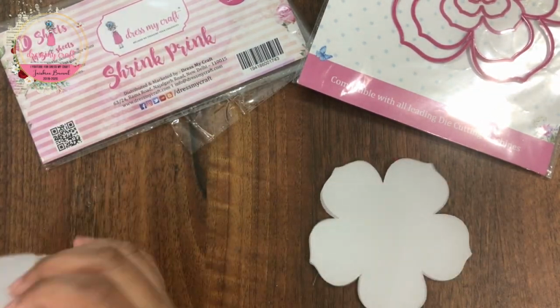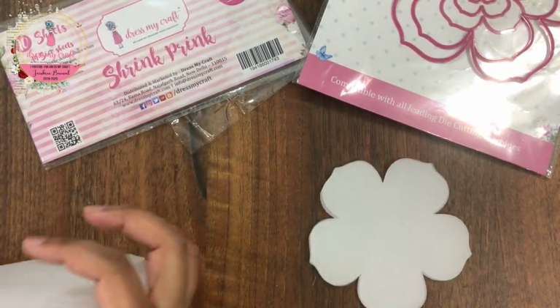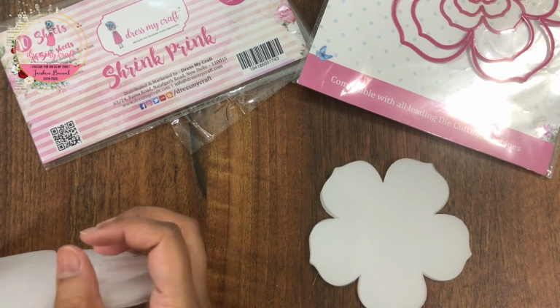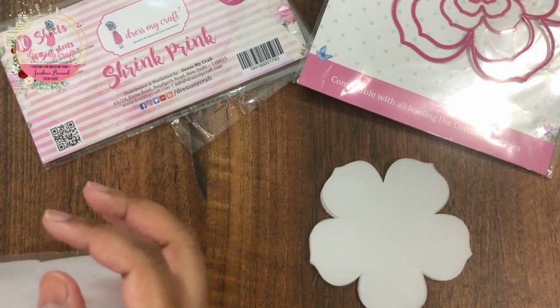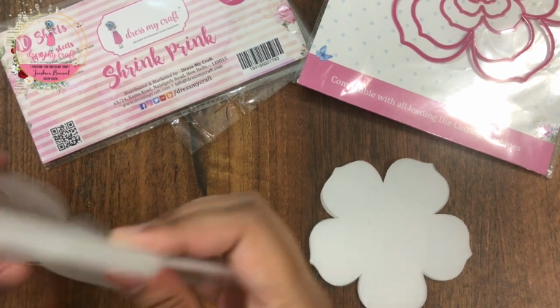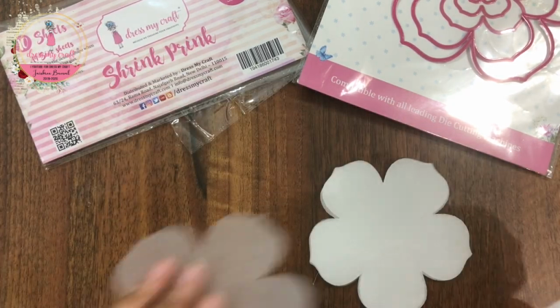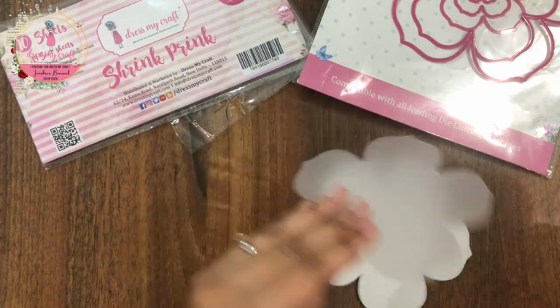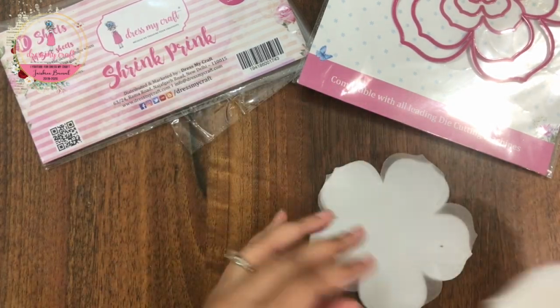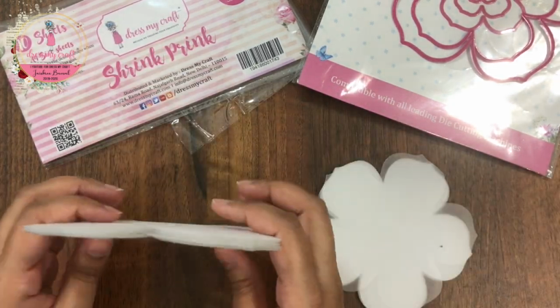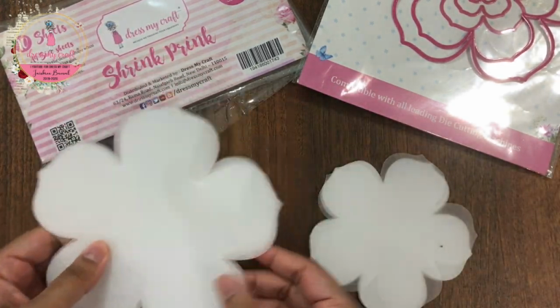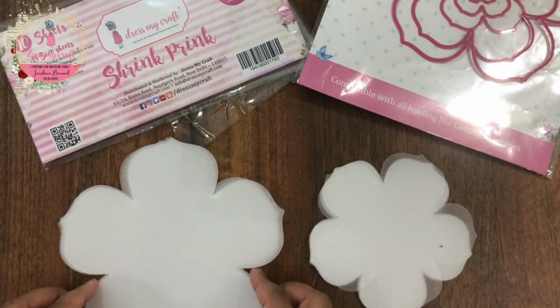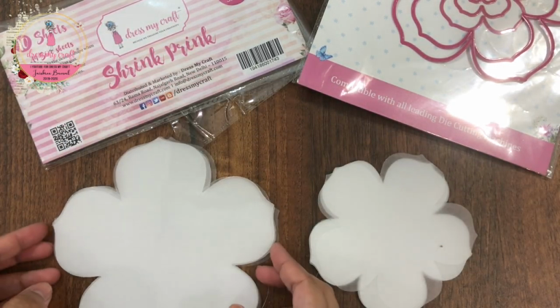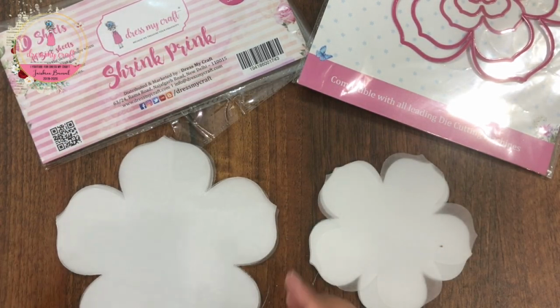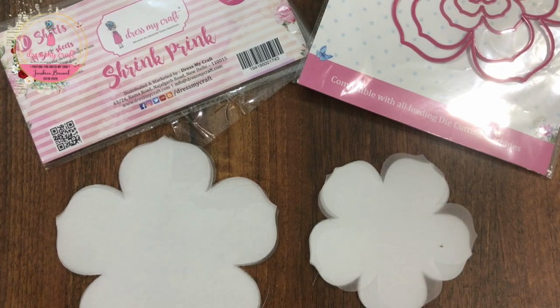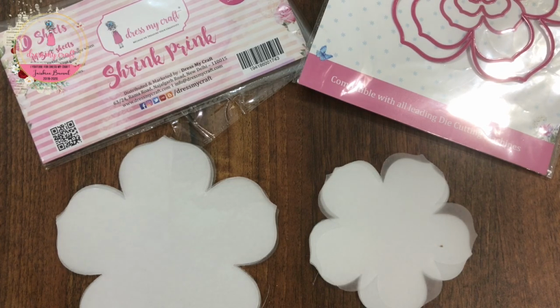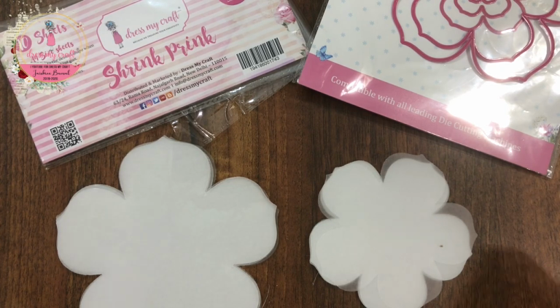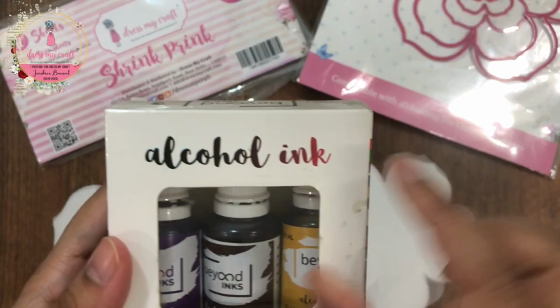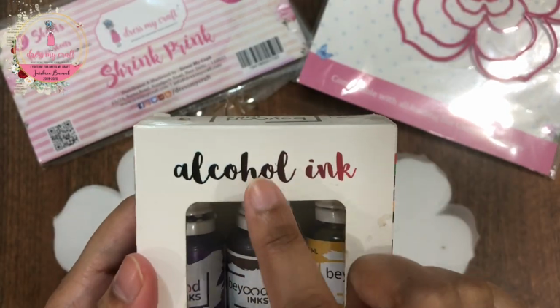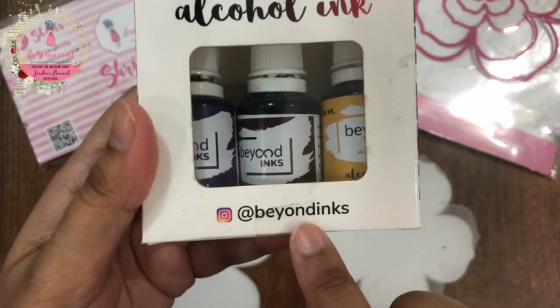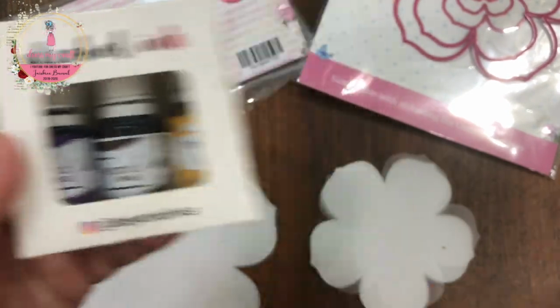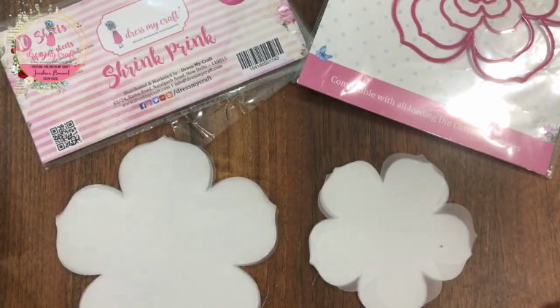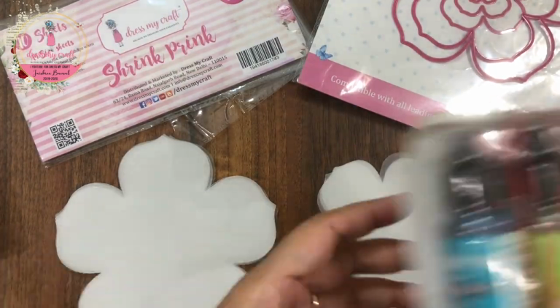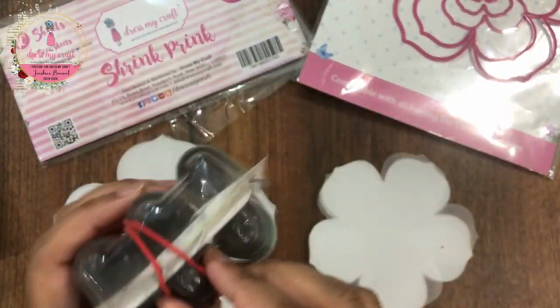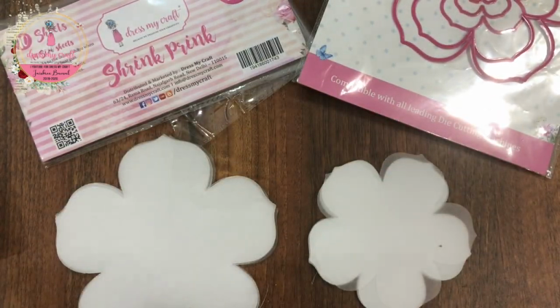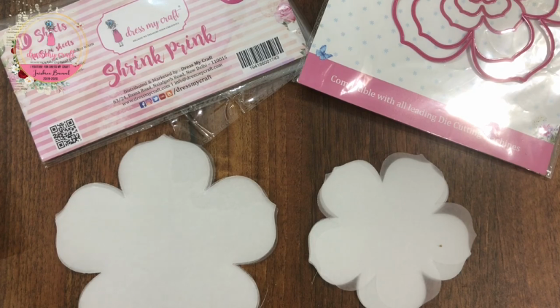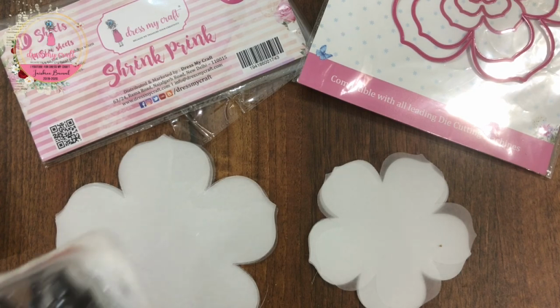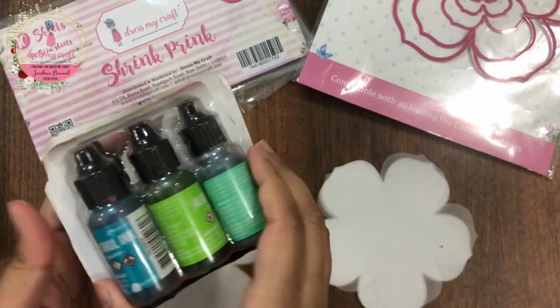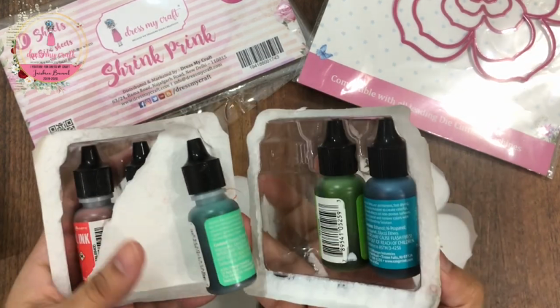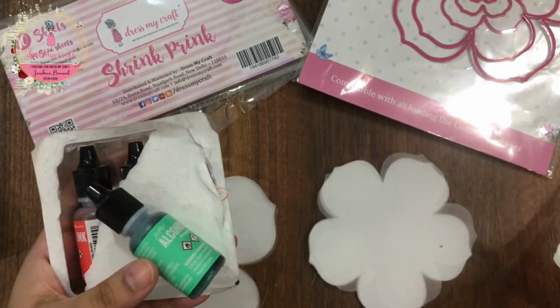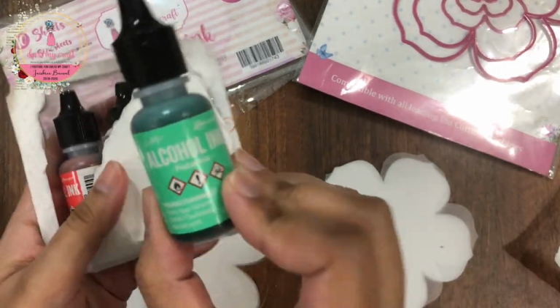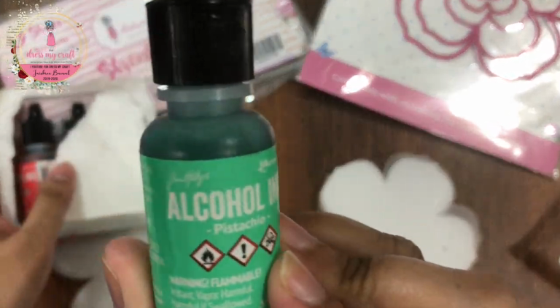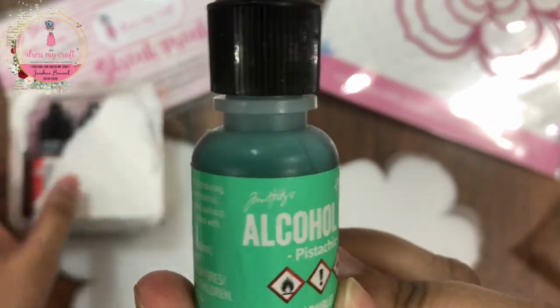Shrink print sheets are made up of a shrink plastic material which shrinks down to almost one third of its original size when heated. These sheets are glossy on one side and frosted or matte on the other side.